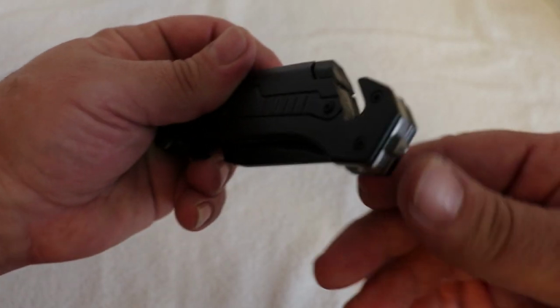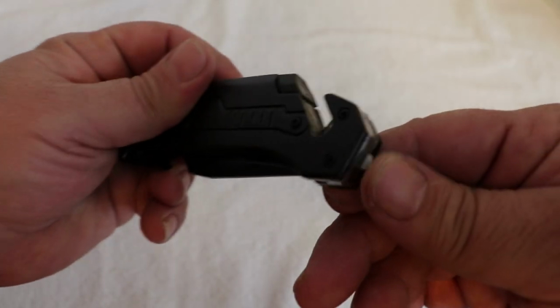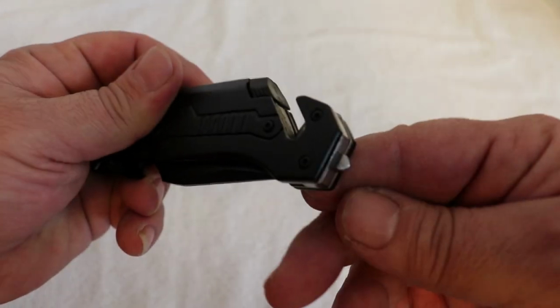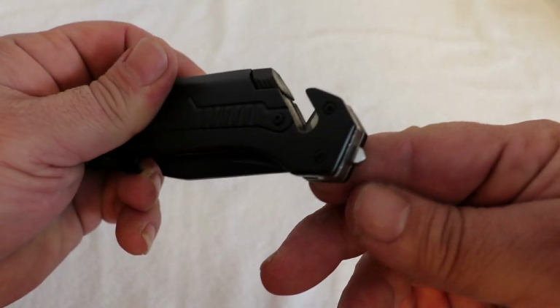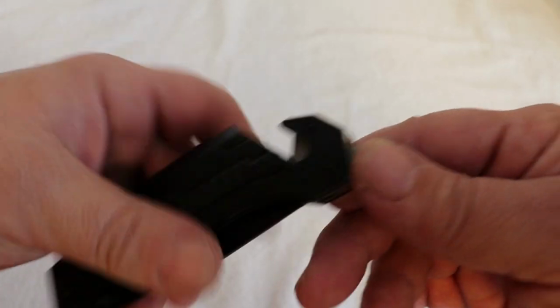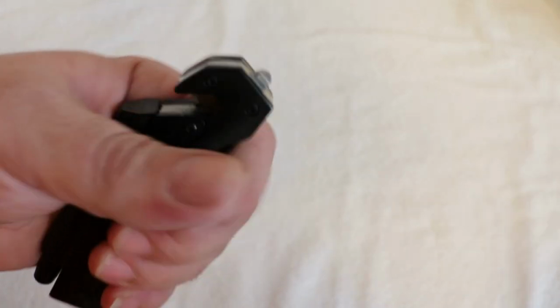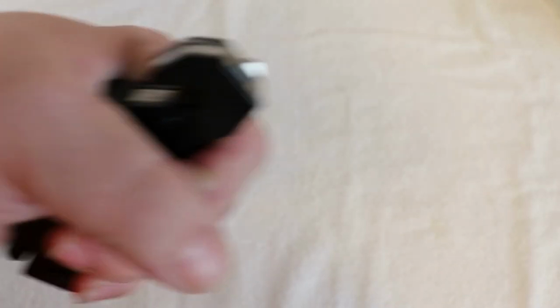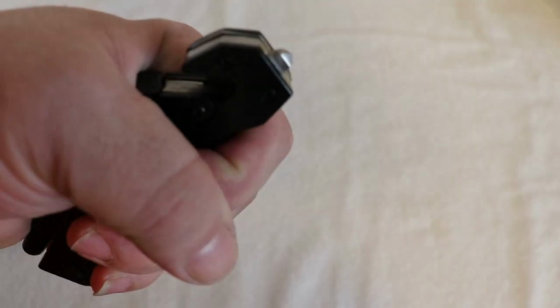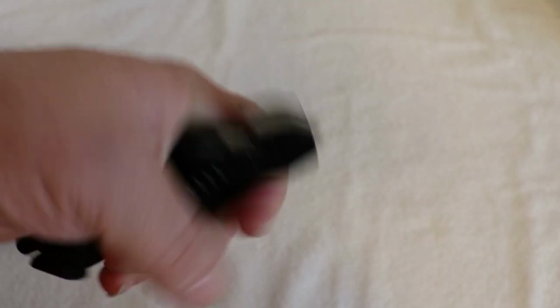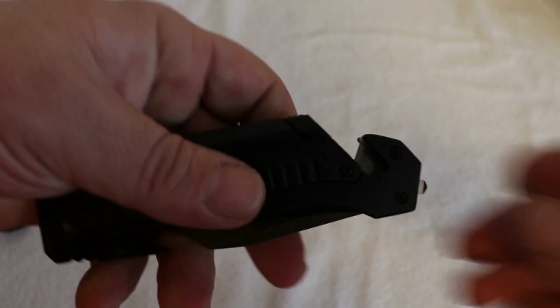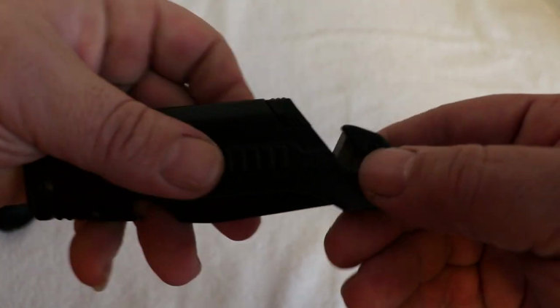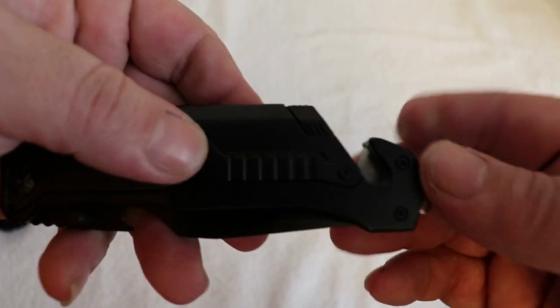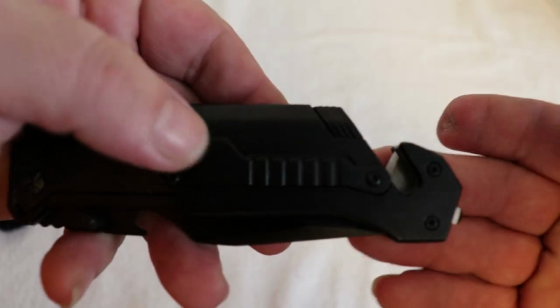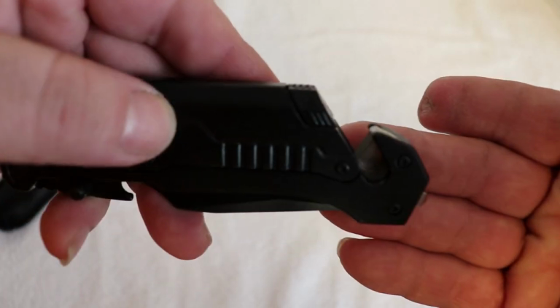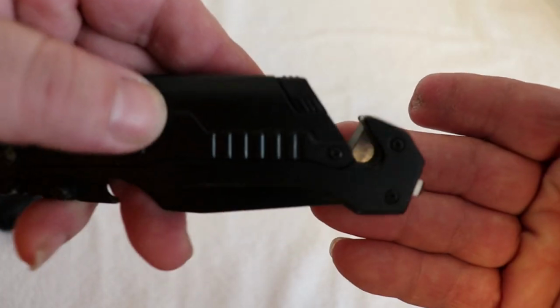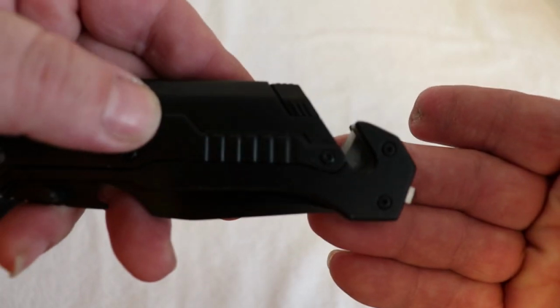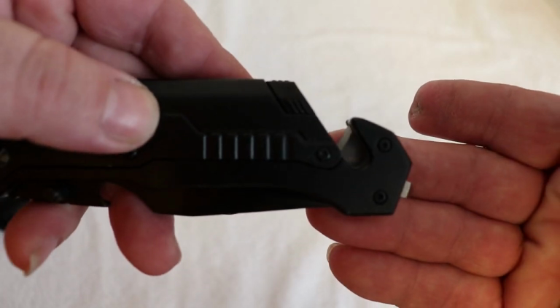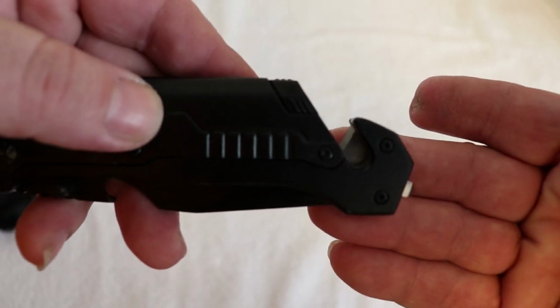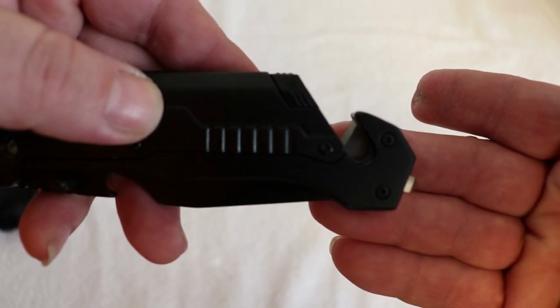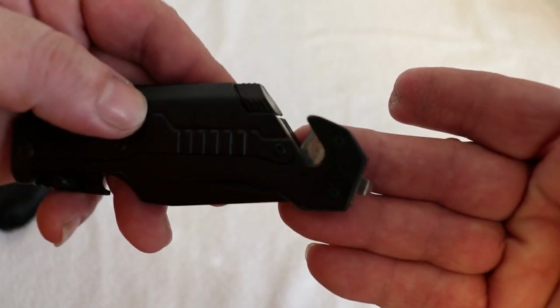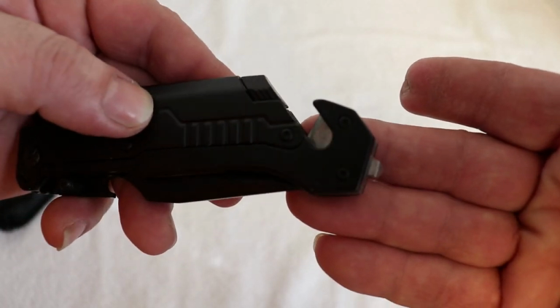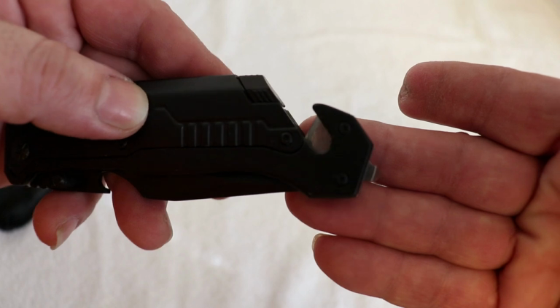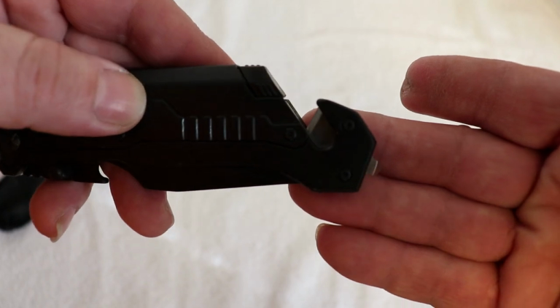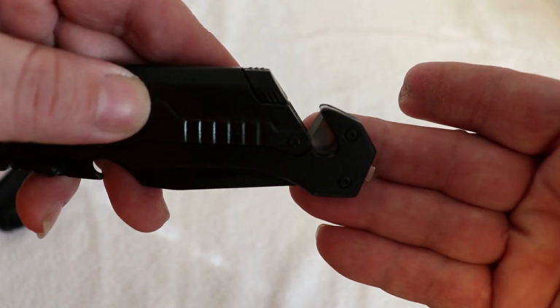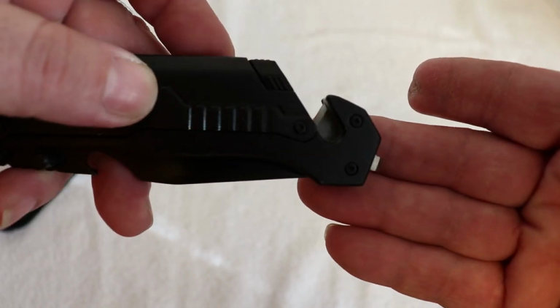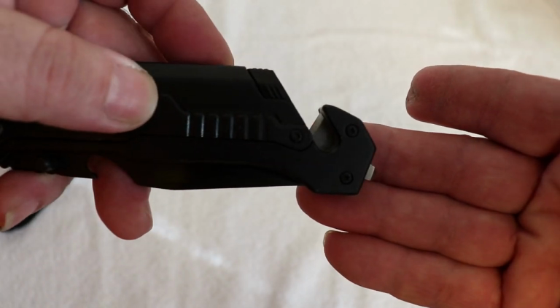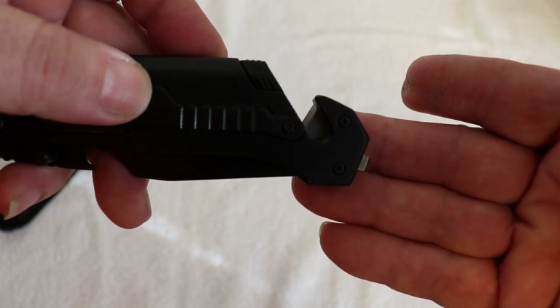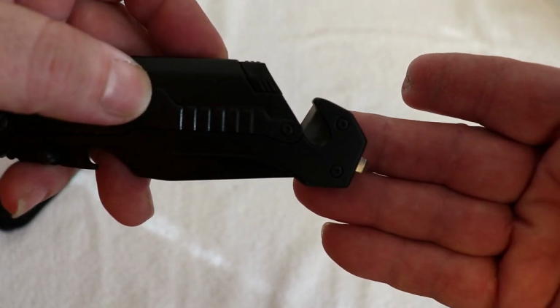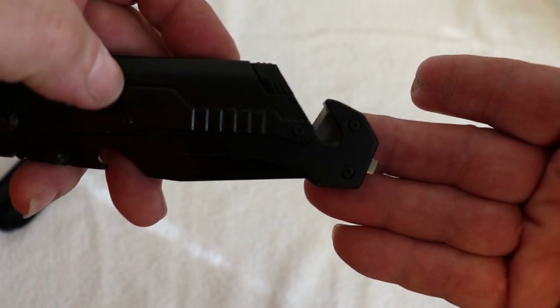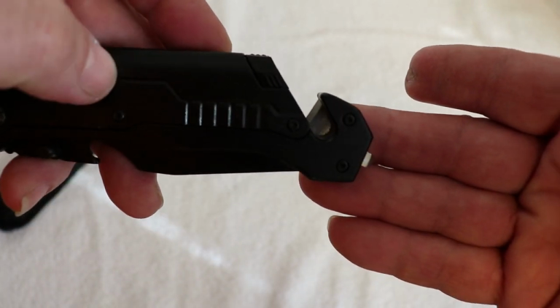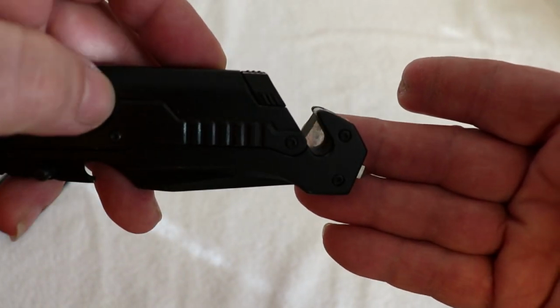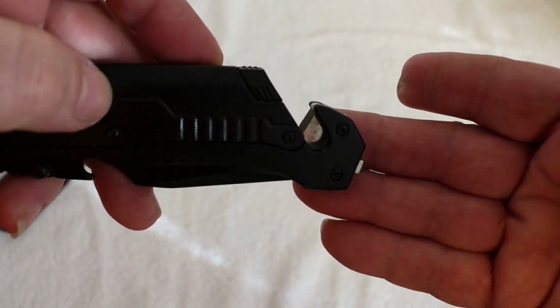So we've got a window breaker or a striker for self-defense, a seat belt cutter, a box cutter — paper cutter, whatever you want to cut — and you can cut rope, twine, or paracord with it.